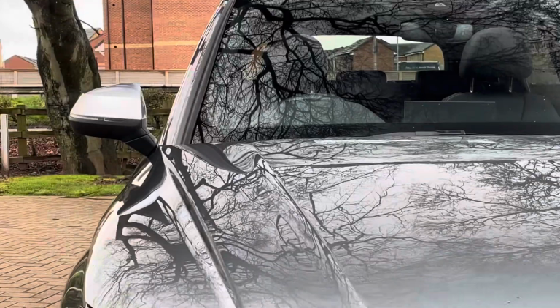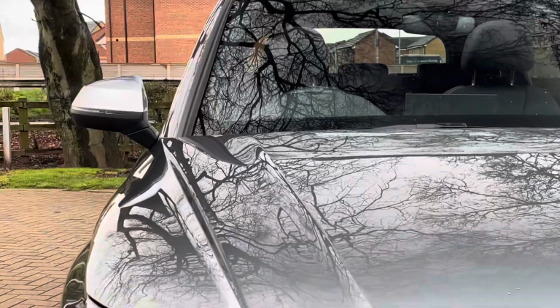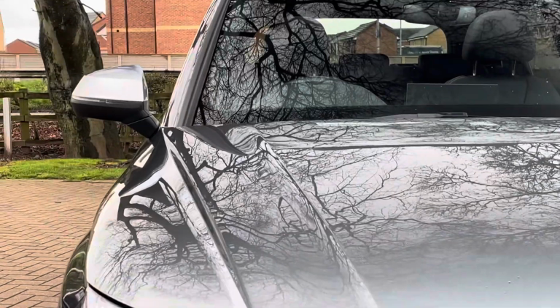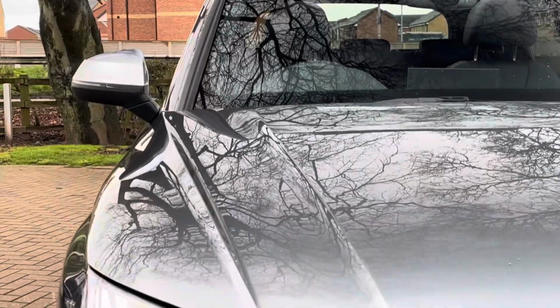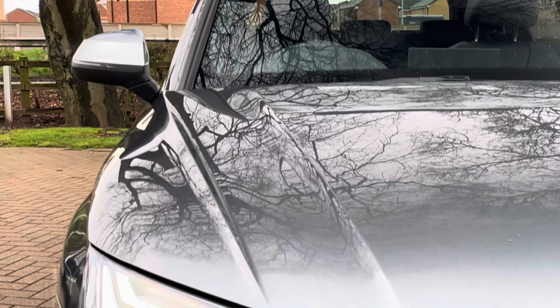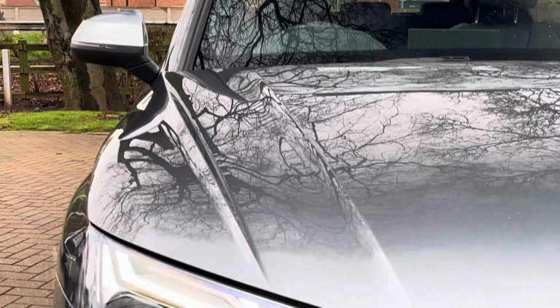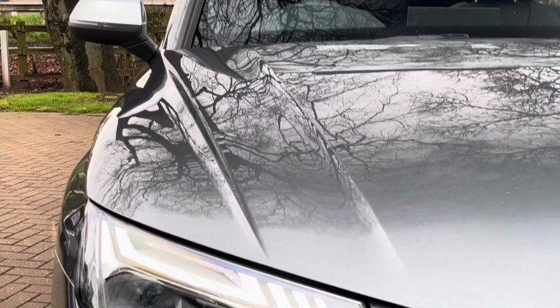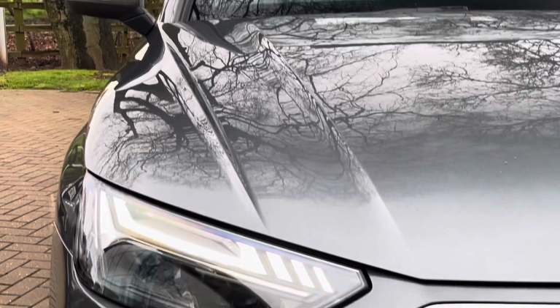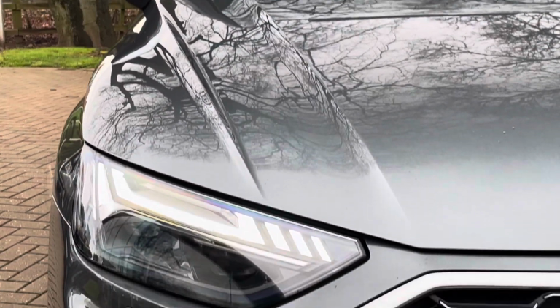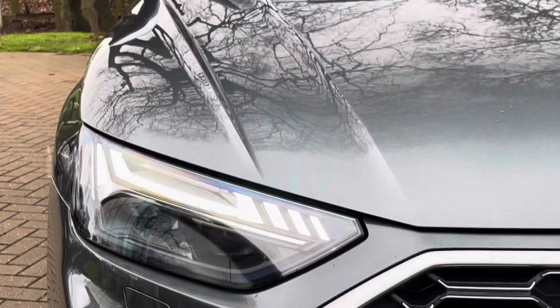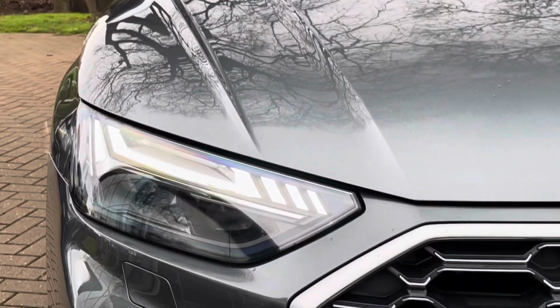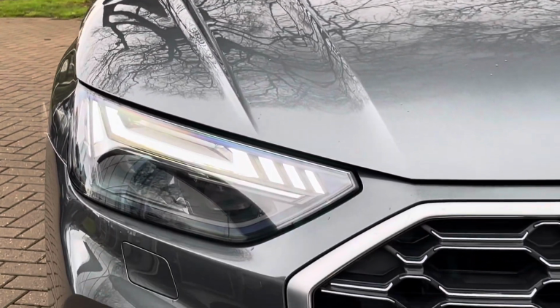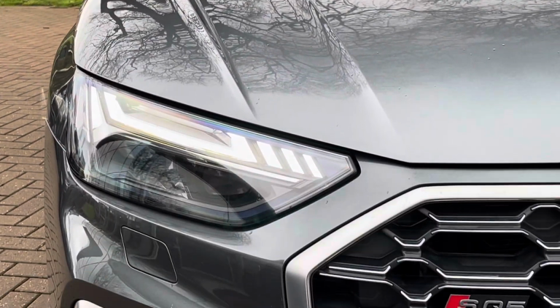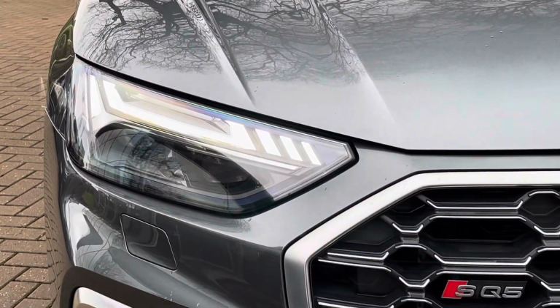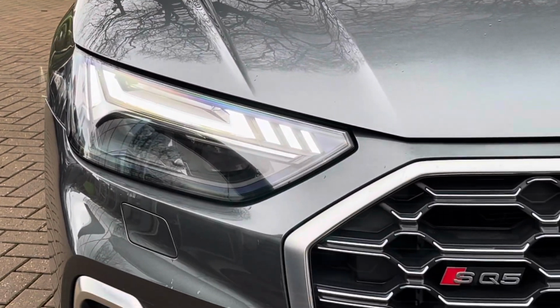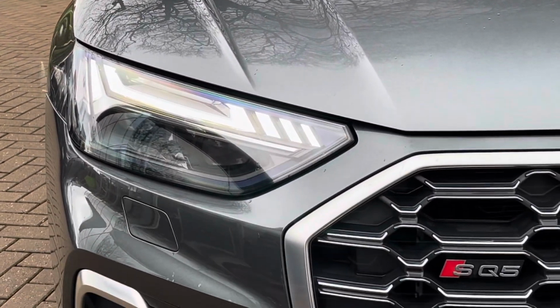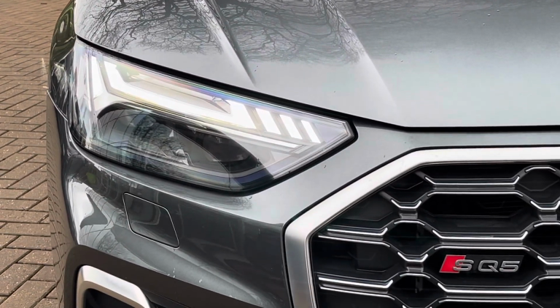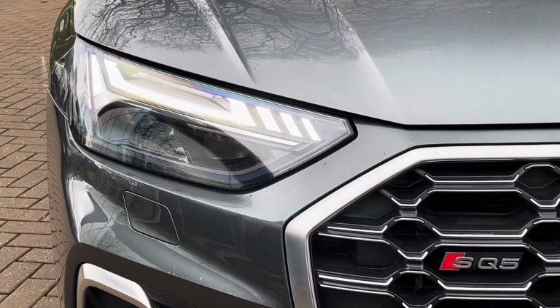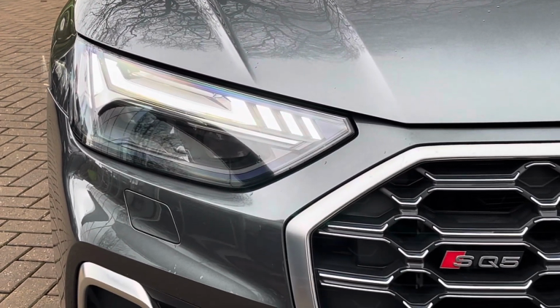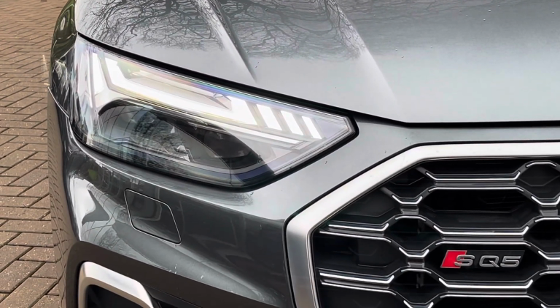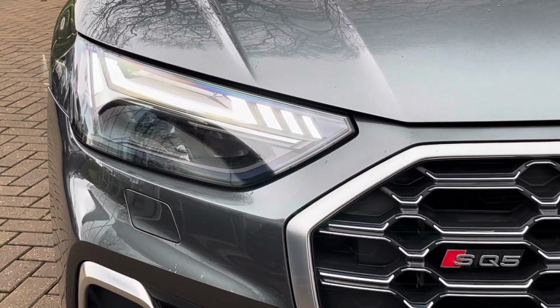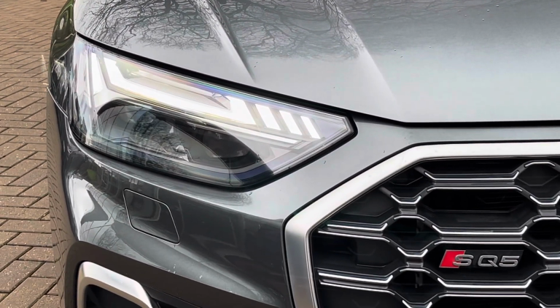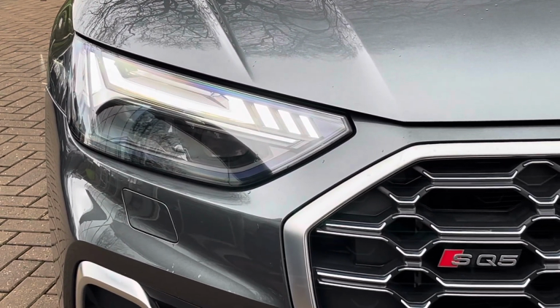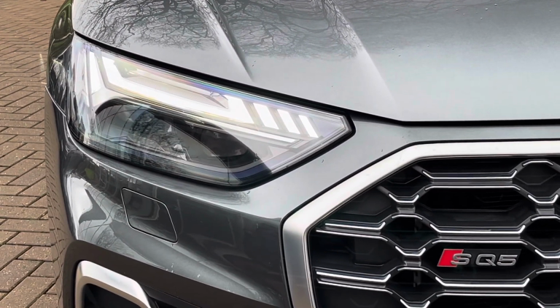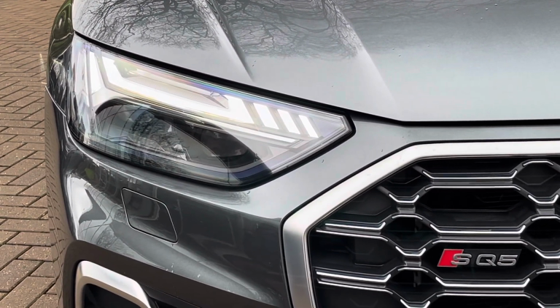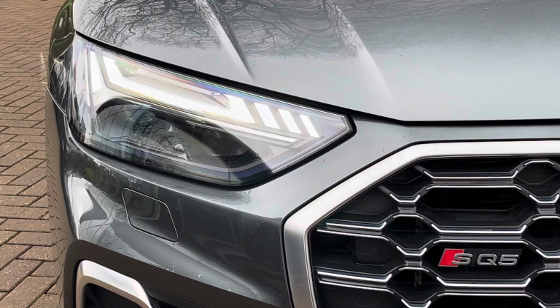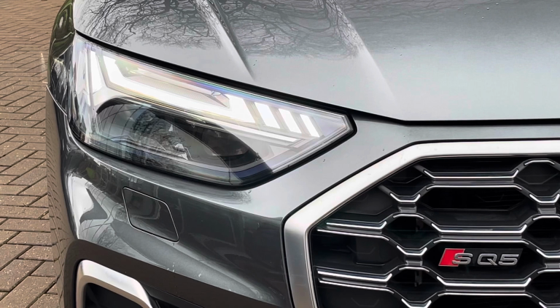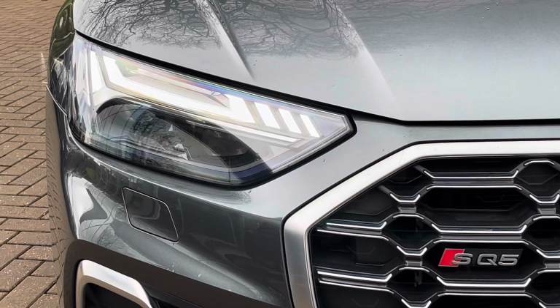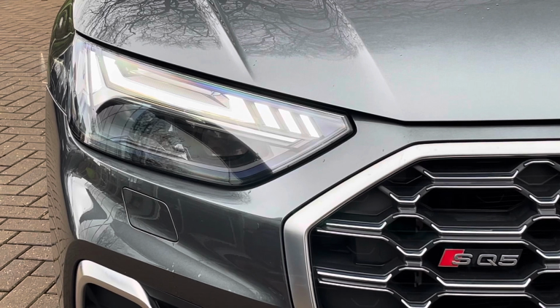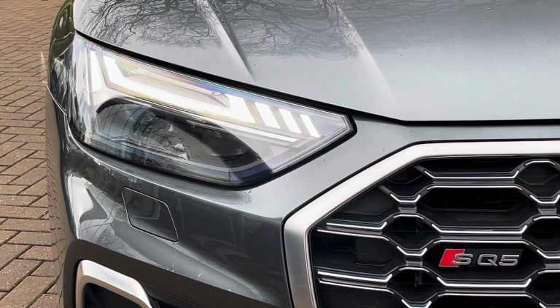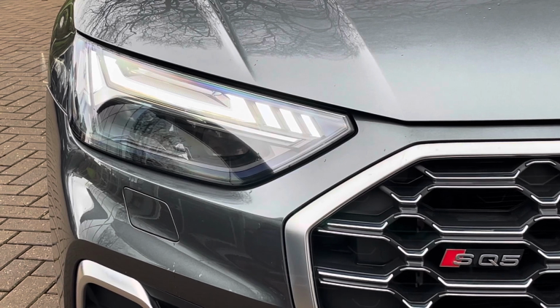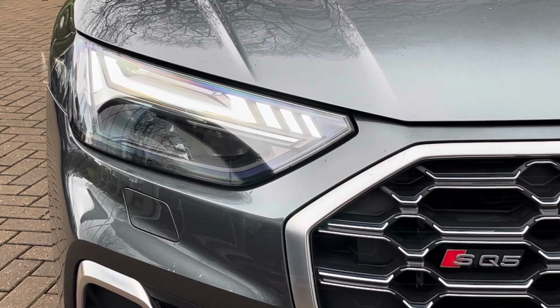Moving on to the exterior key features of the vehicle, we do find these gorgeous LED headlights, which are perfect for visibility in every weather condition.